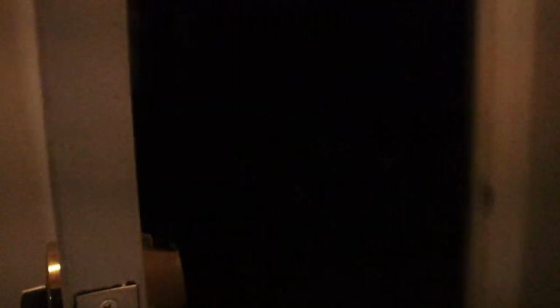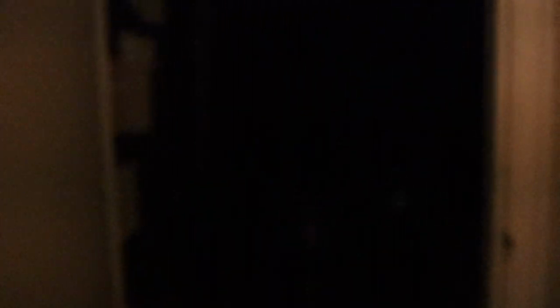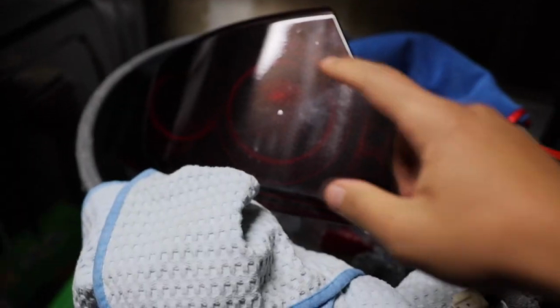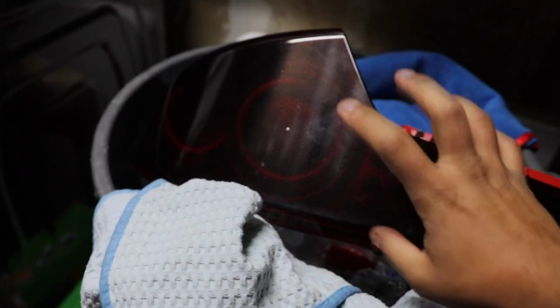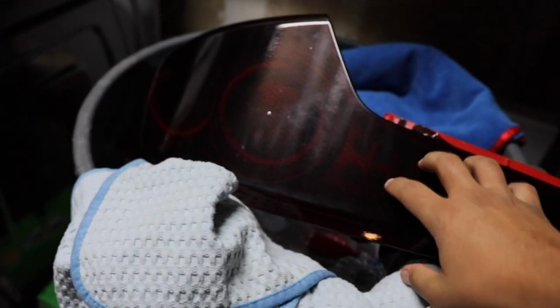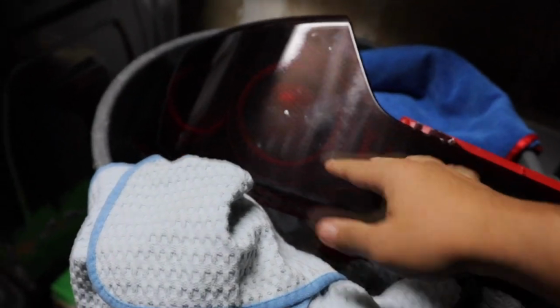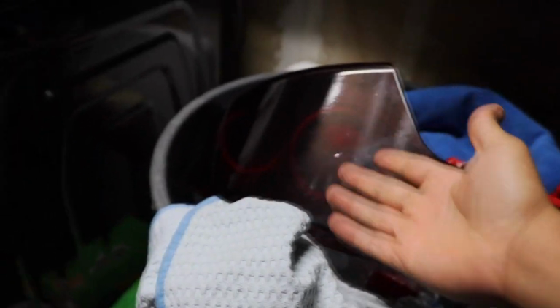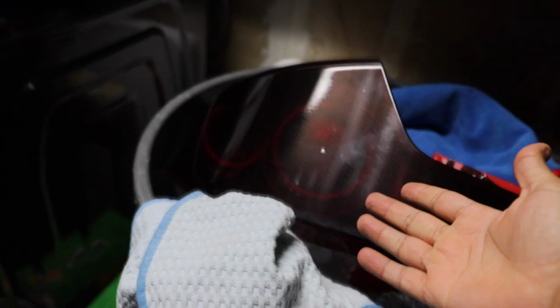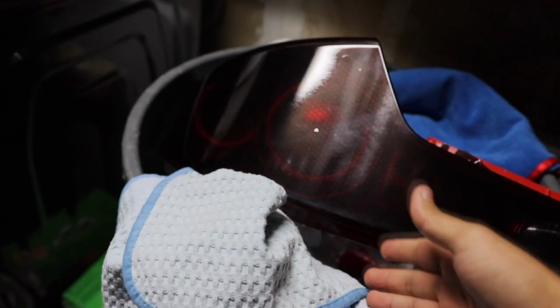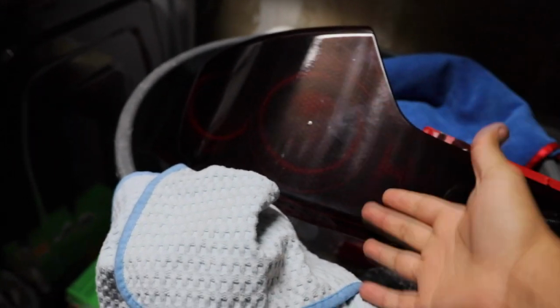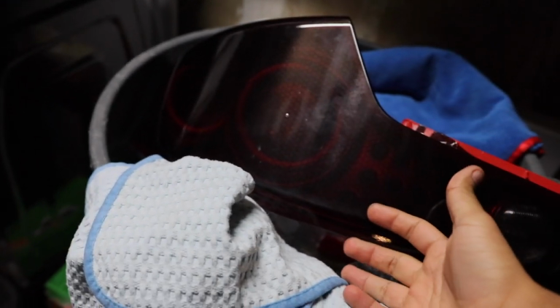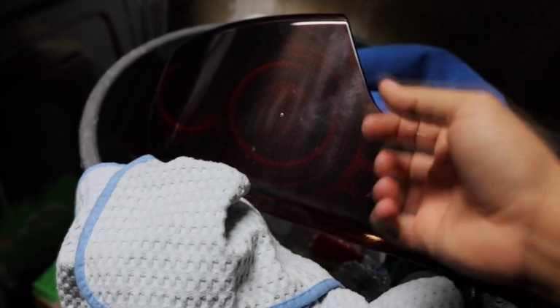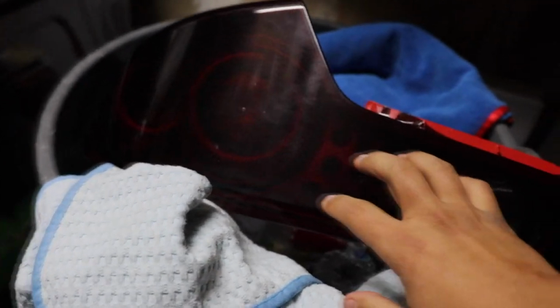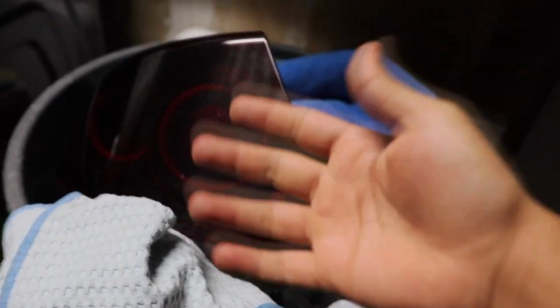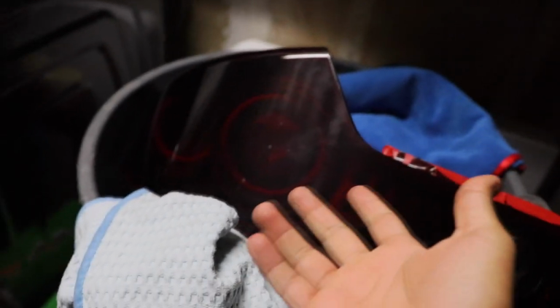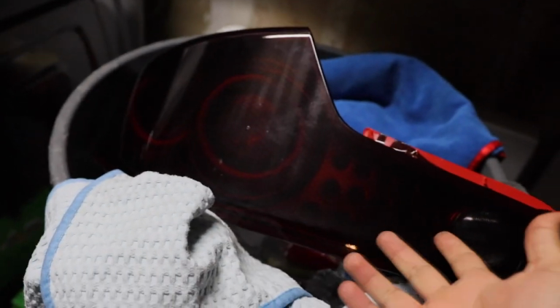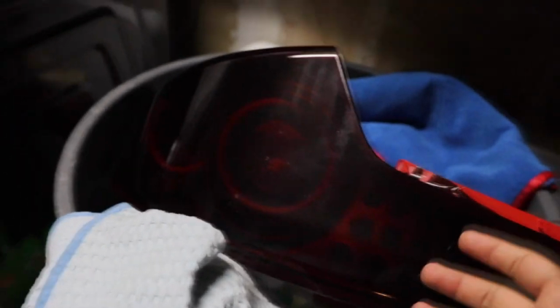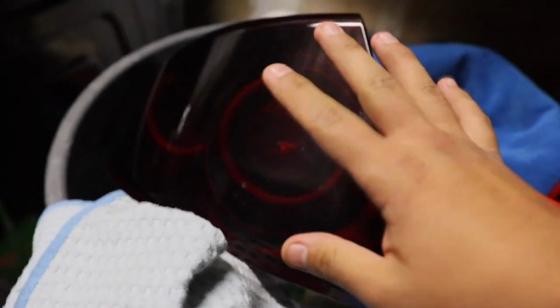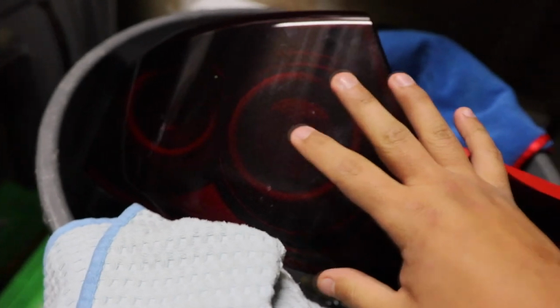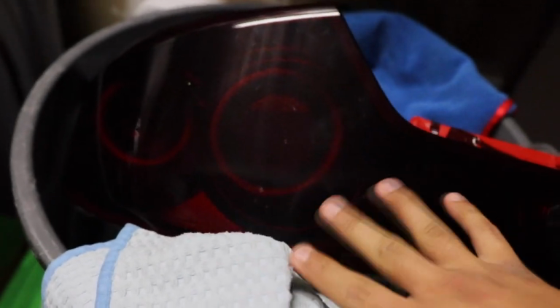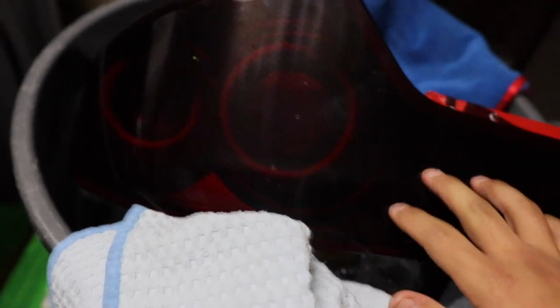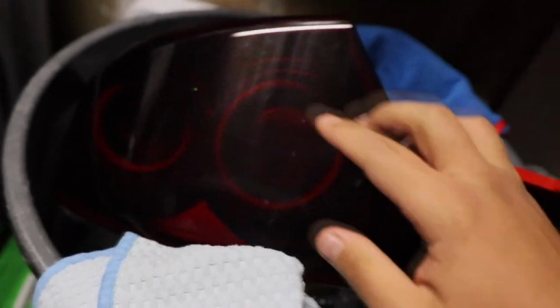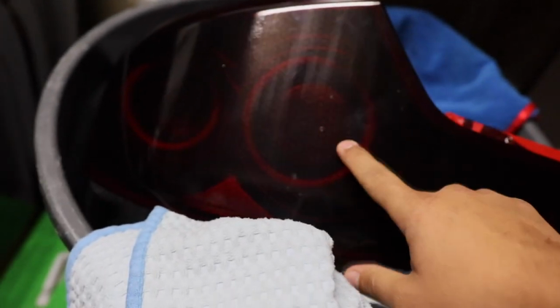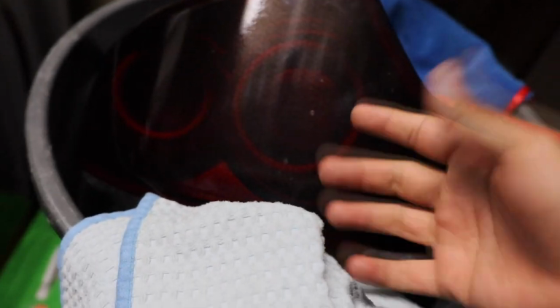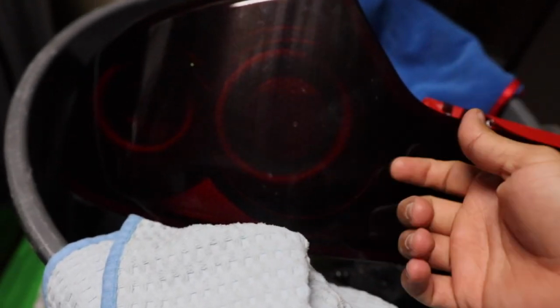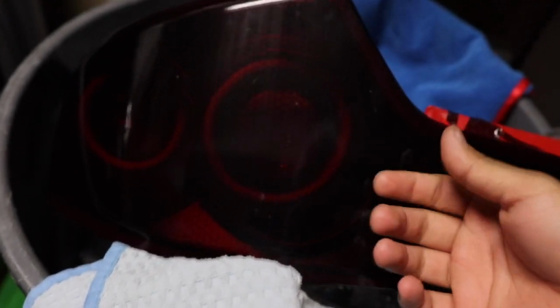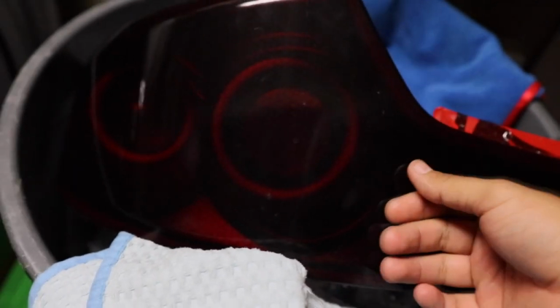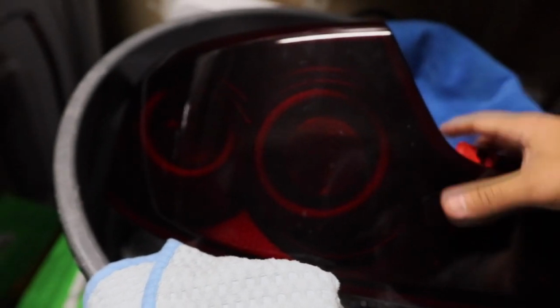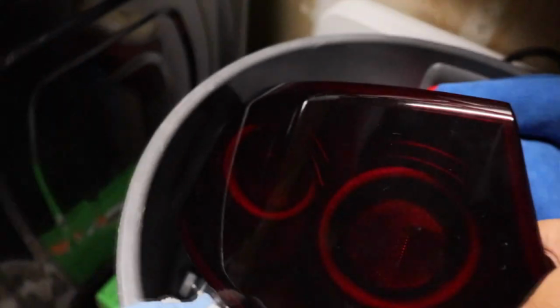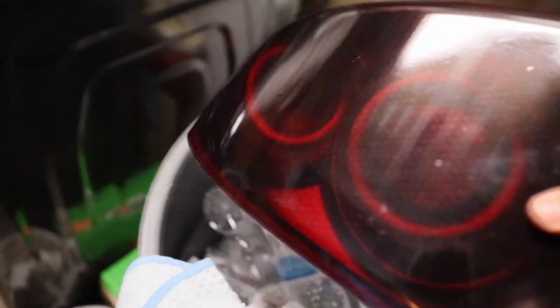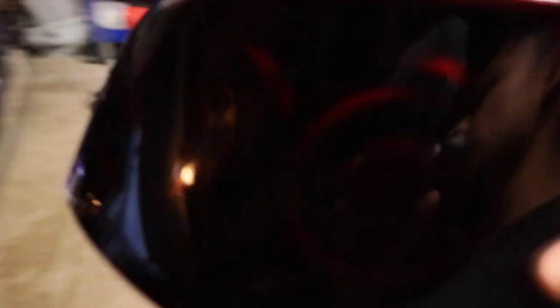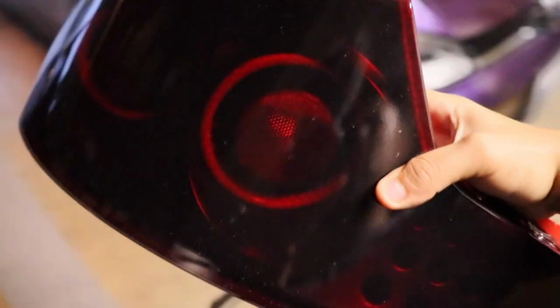Fun fact: before this I actually bought window tint — 20% — and installed it. I don't know why I got window tint, but it was super super dark, so I had to order actual taillight tint. But these look awesome — let's go ahead and install them on the car.